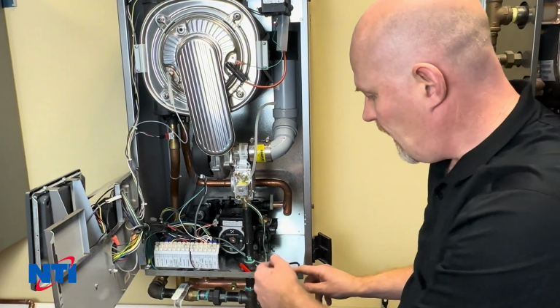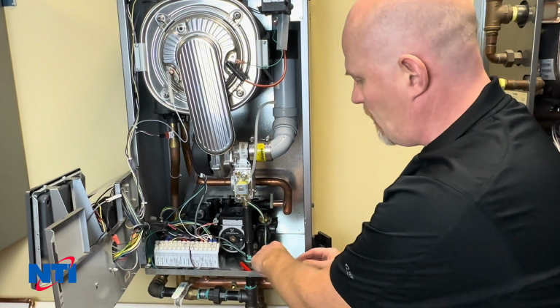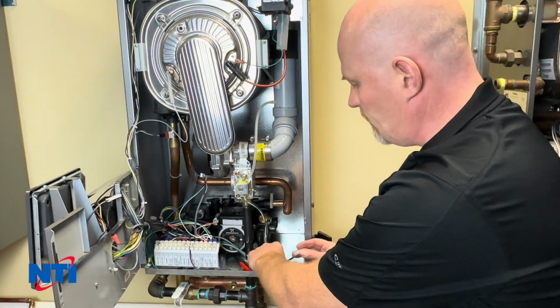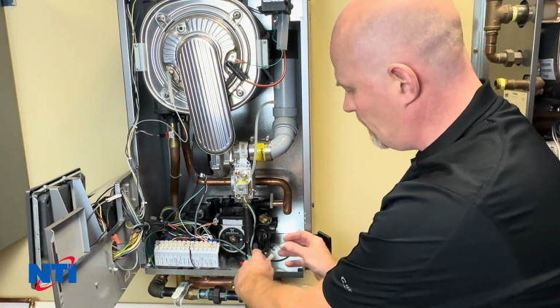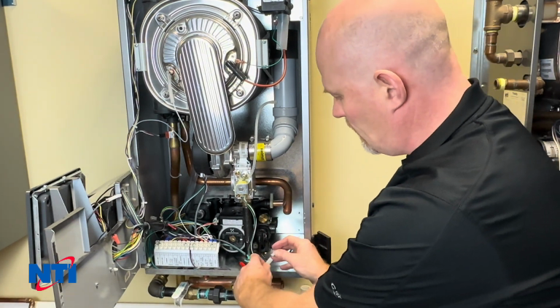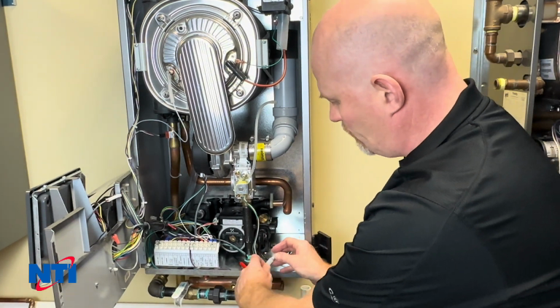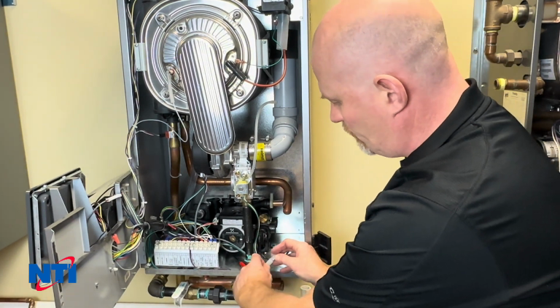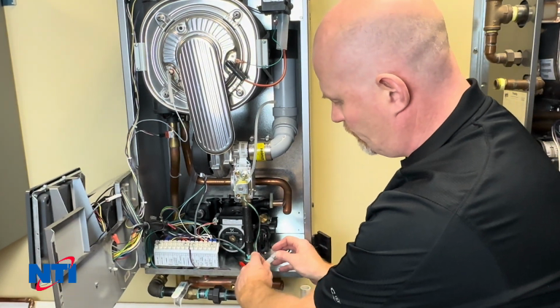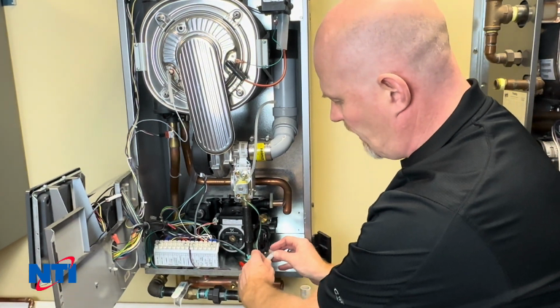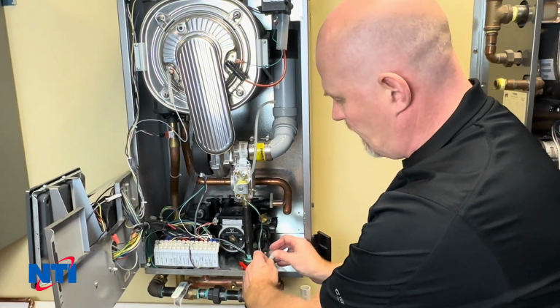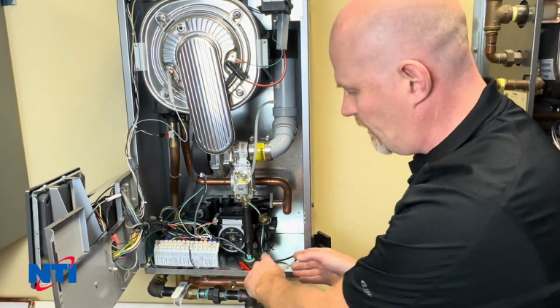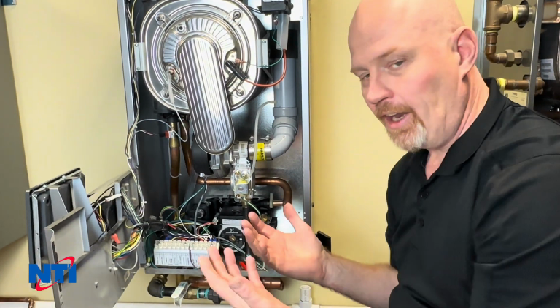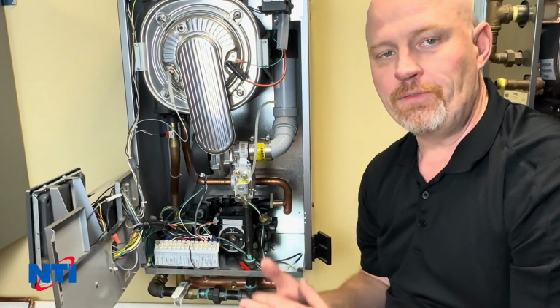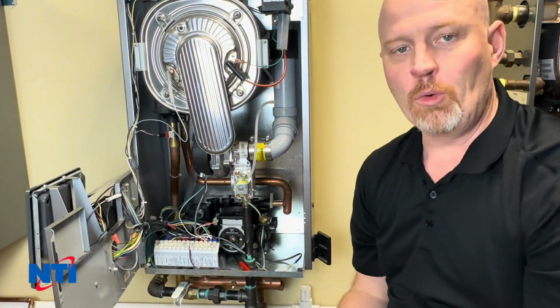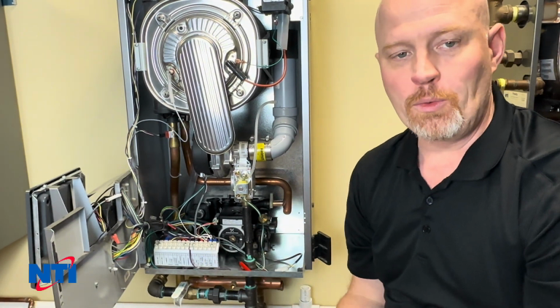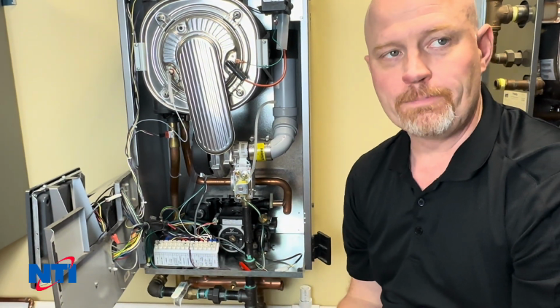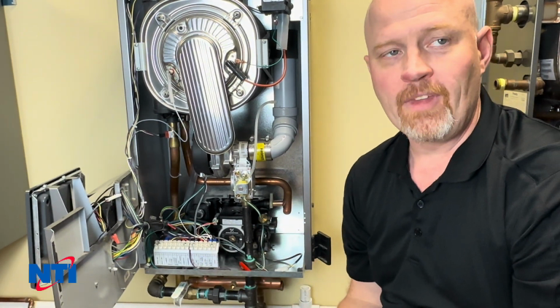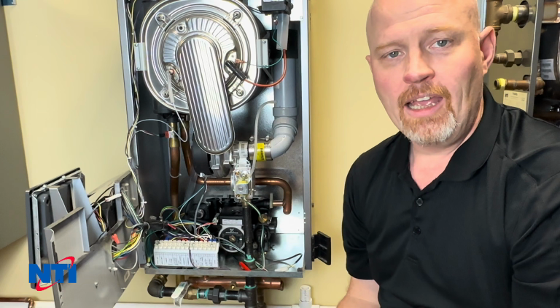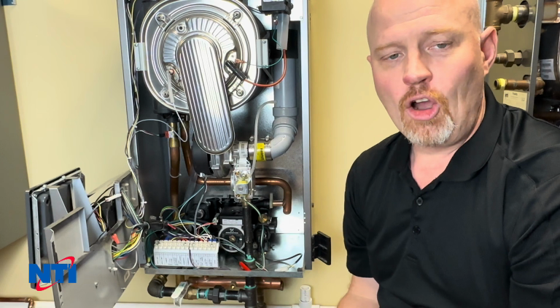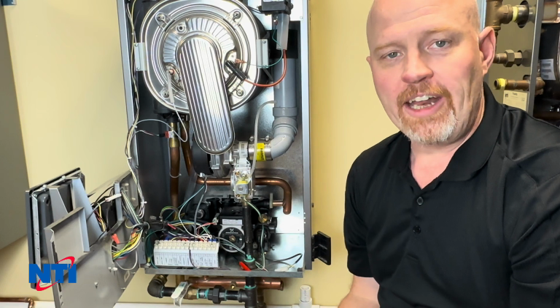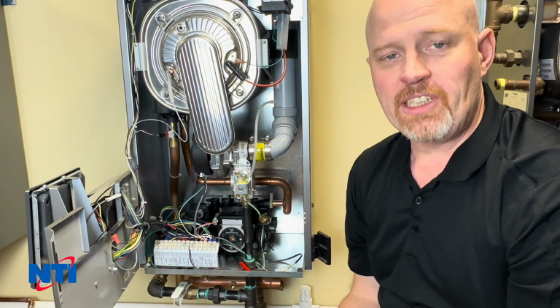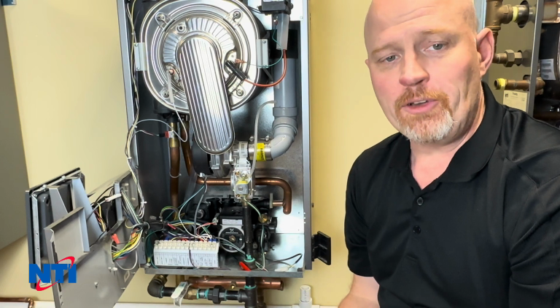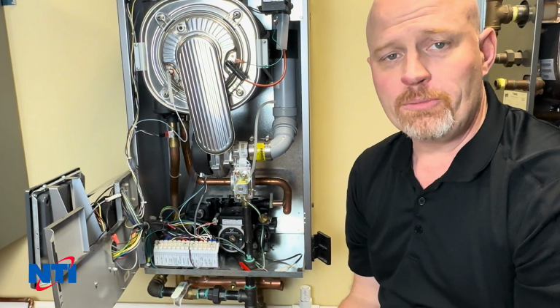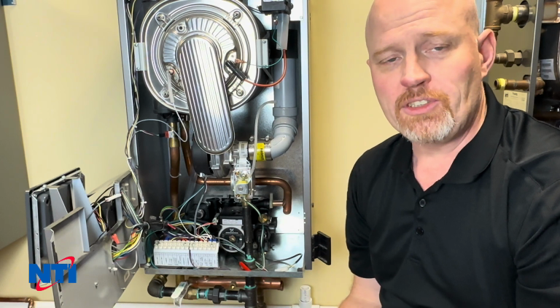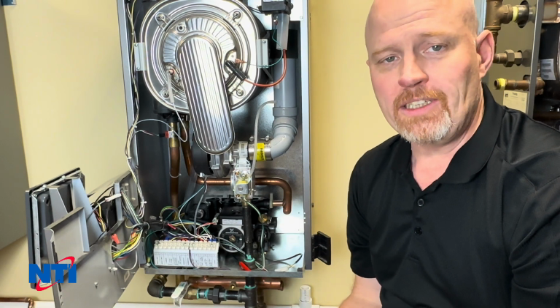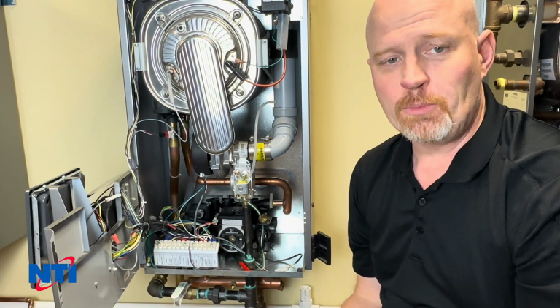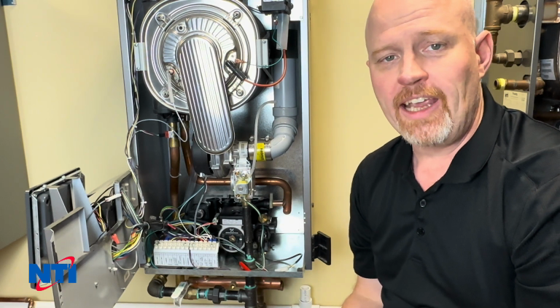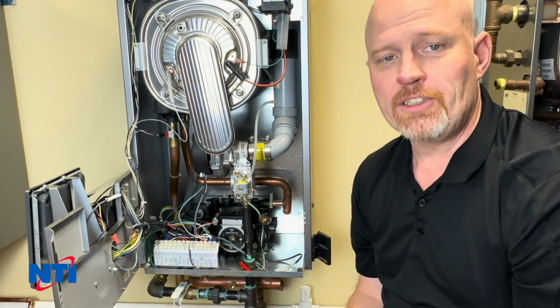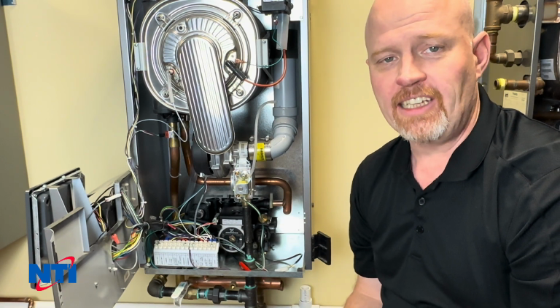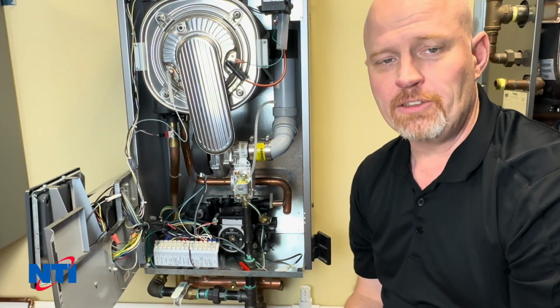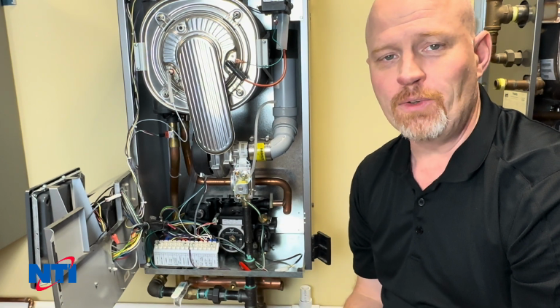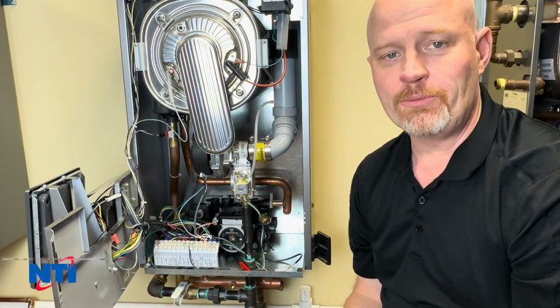At that point, plug it back in and refill your boiler with water. Hope that helps. If you have any problems, give us a call at TechSport at 800-688-2575.